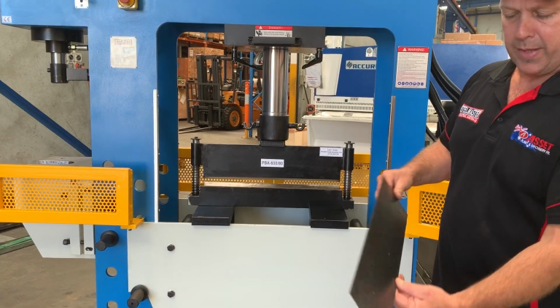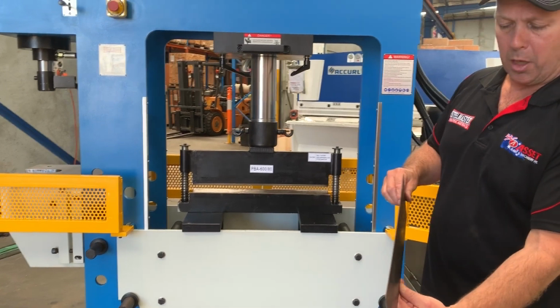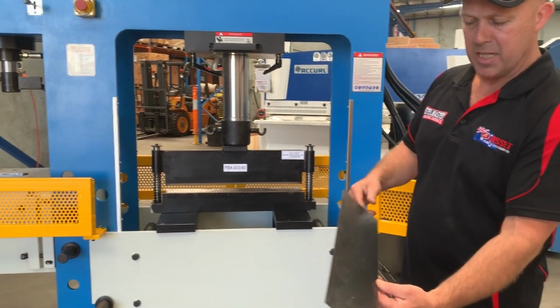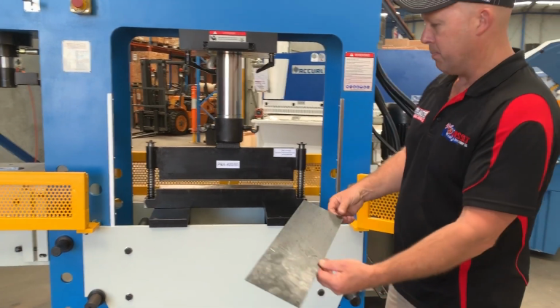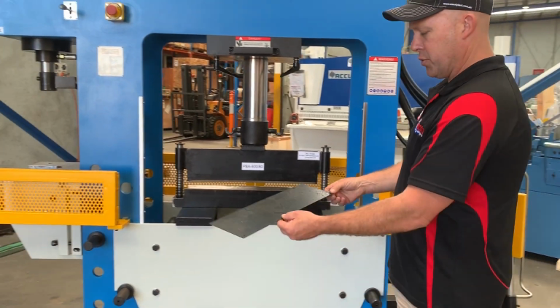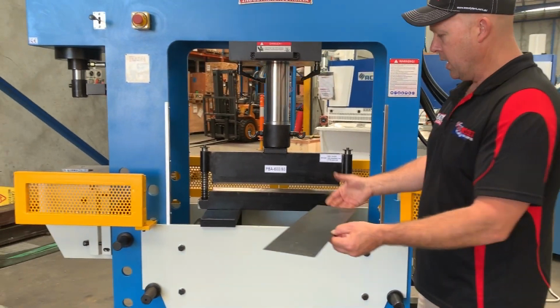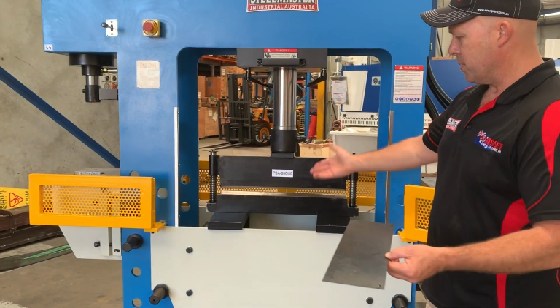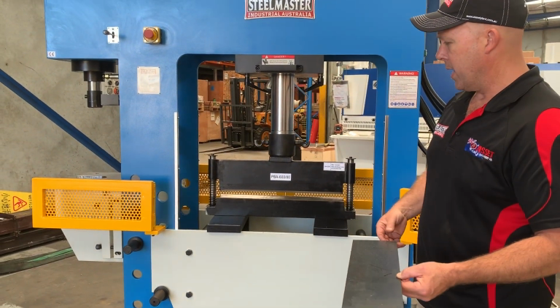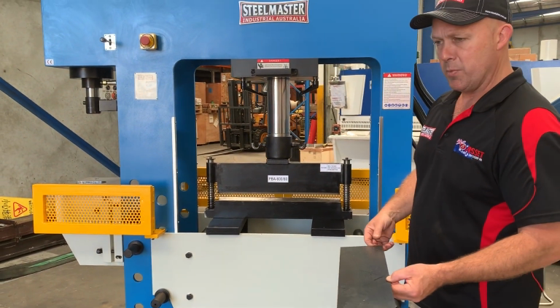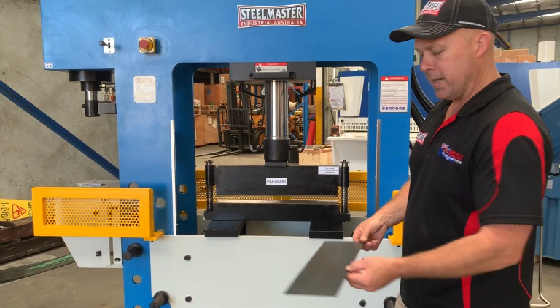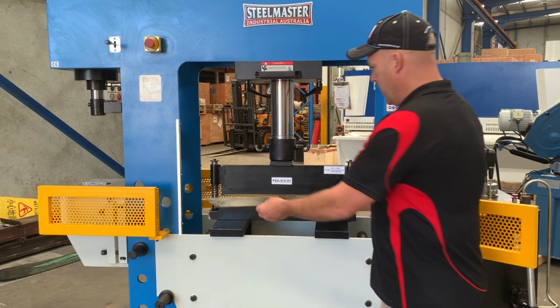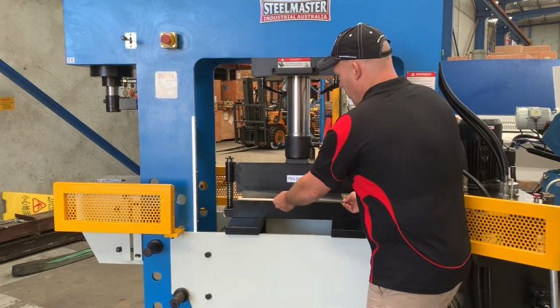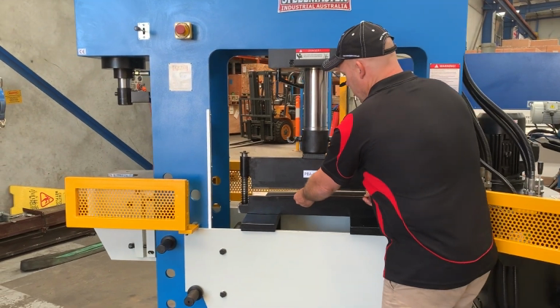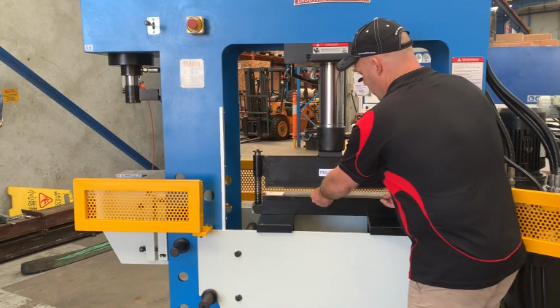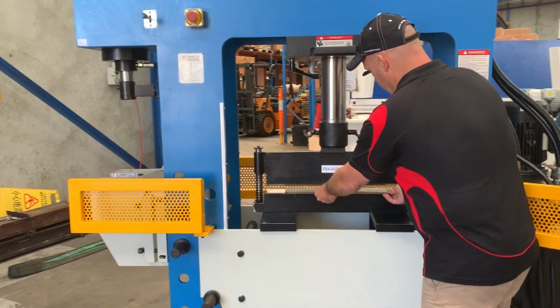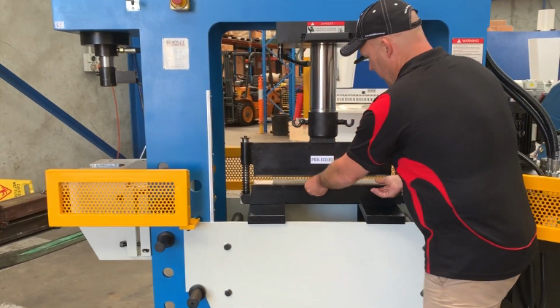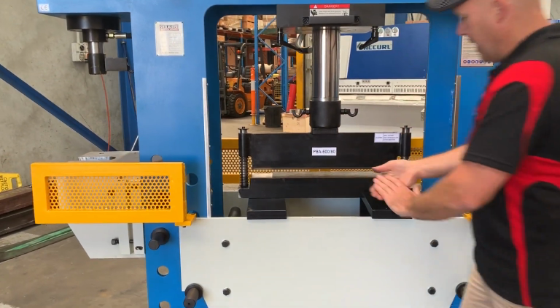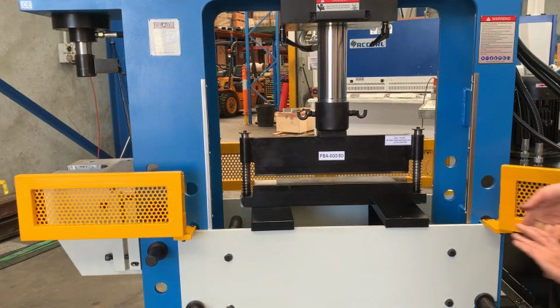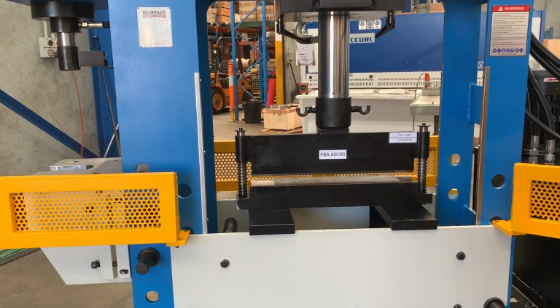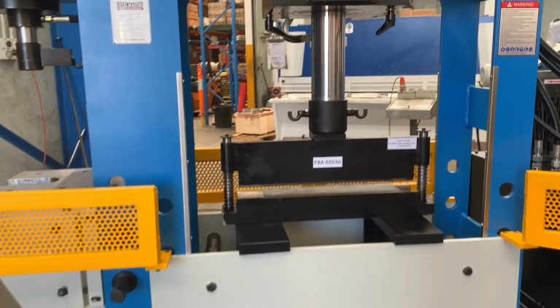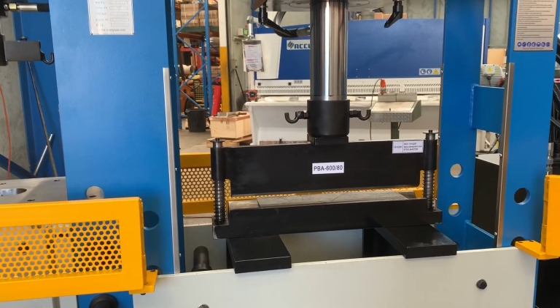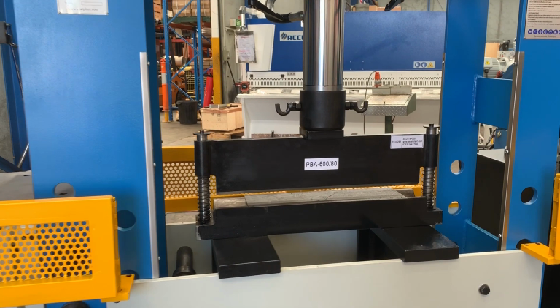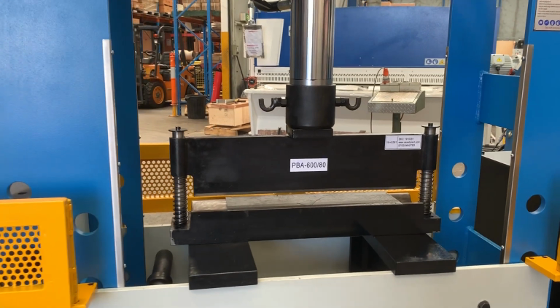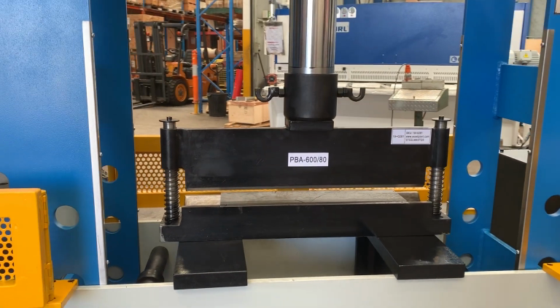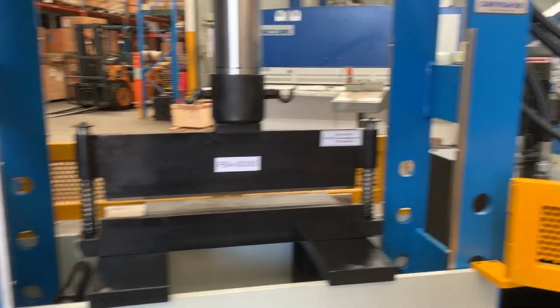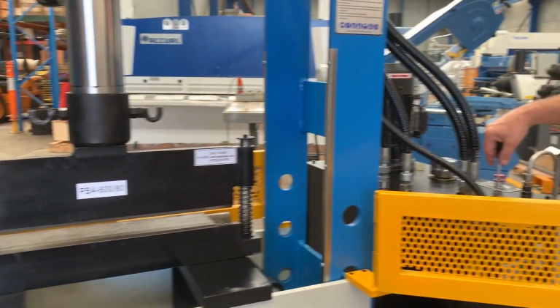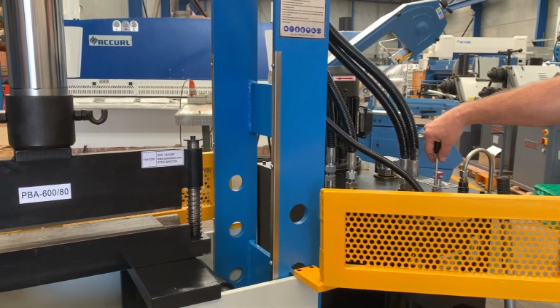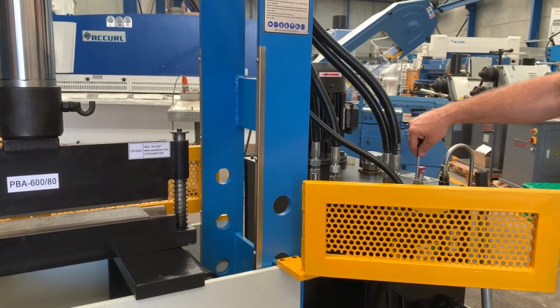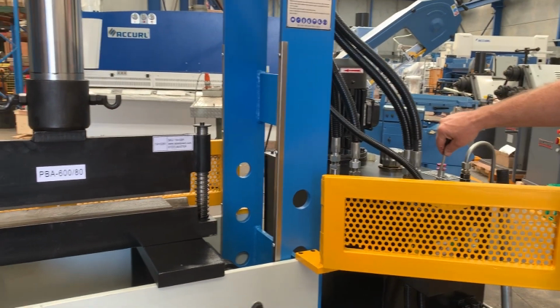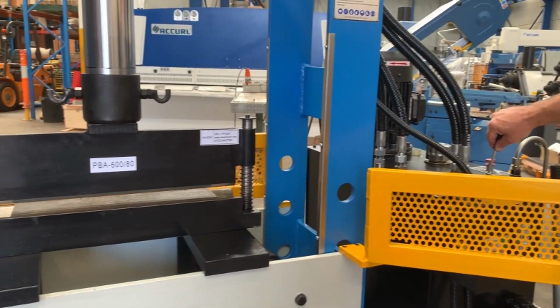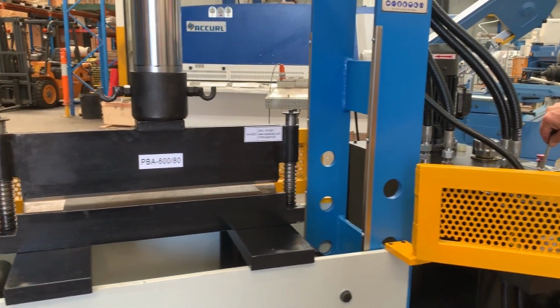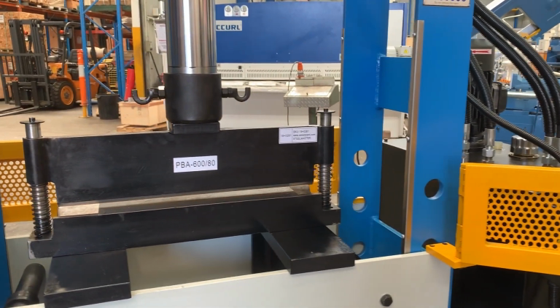That's quite light gauge, but you can bend up to 6 mm quite easily, even 8 mm. Simply put that in there and we're going to press the downstroke just over here, bring that down now just to bend that piece of material up.